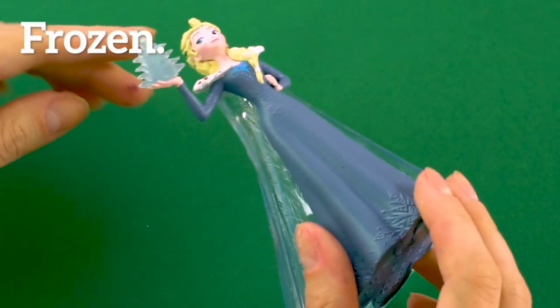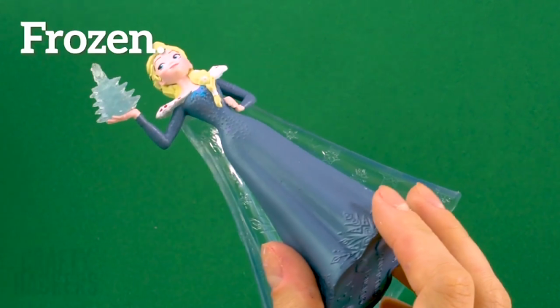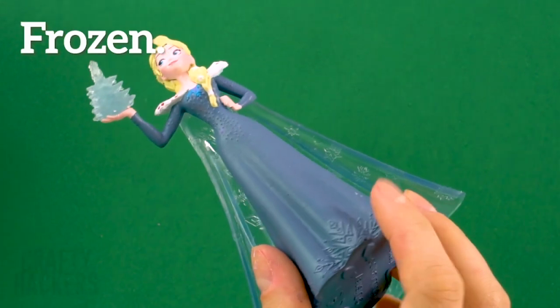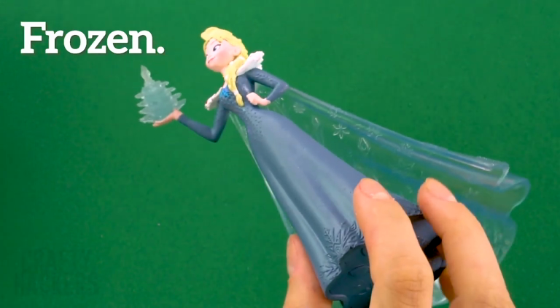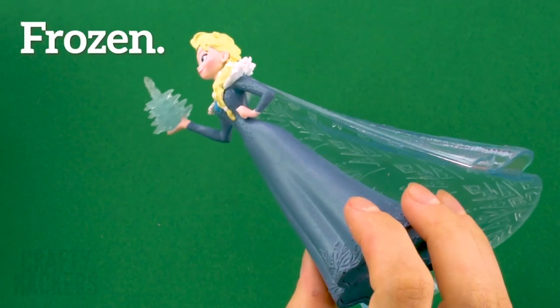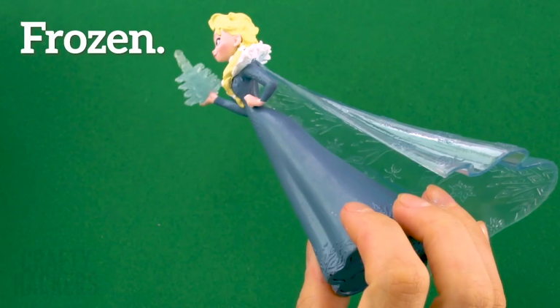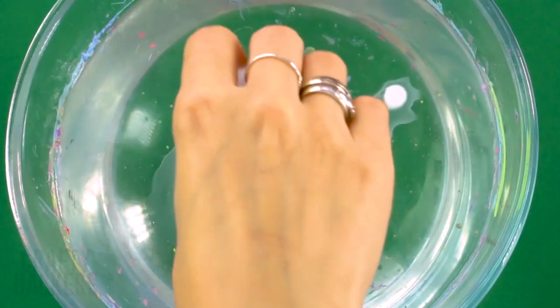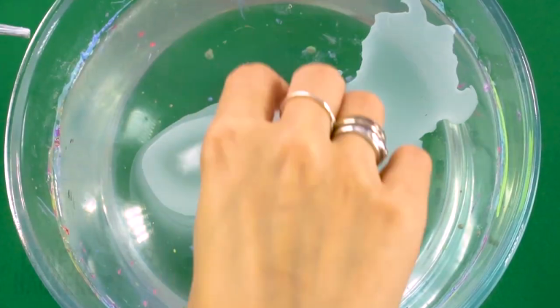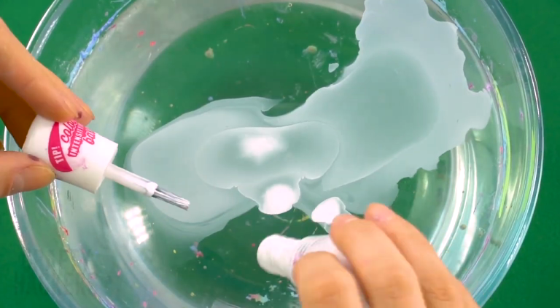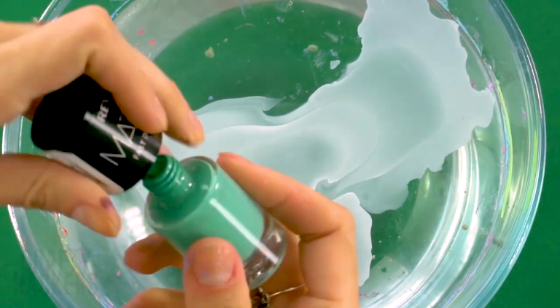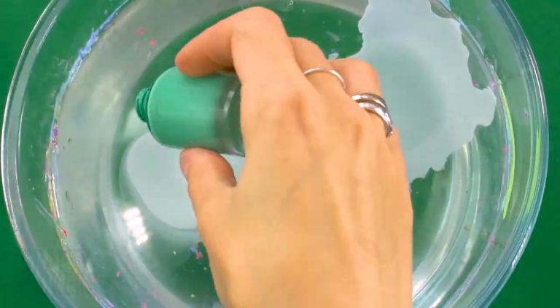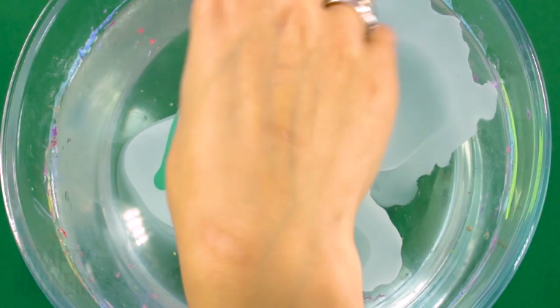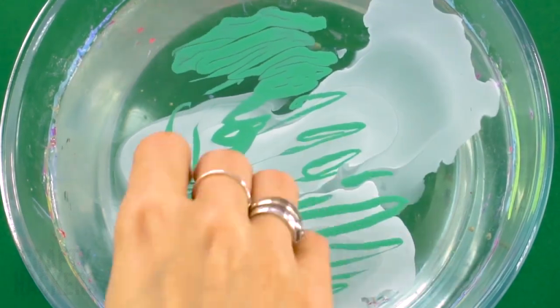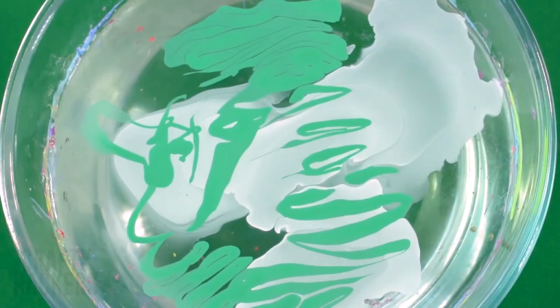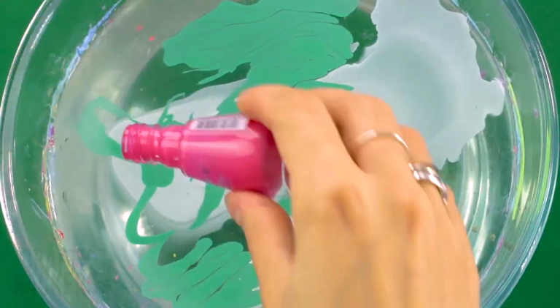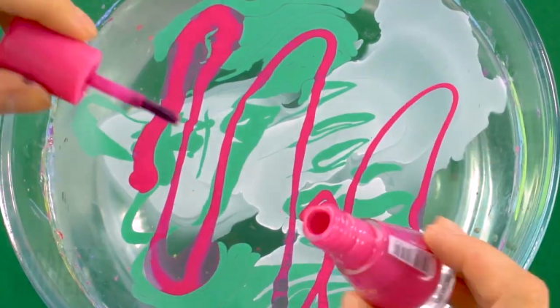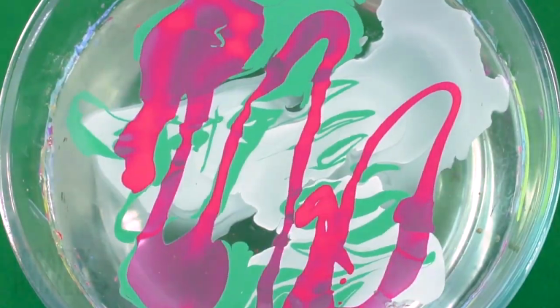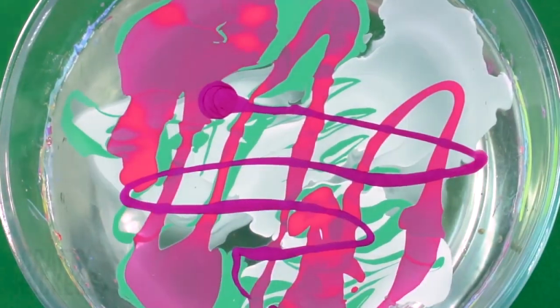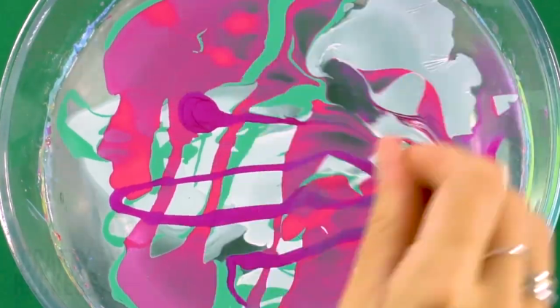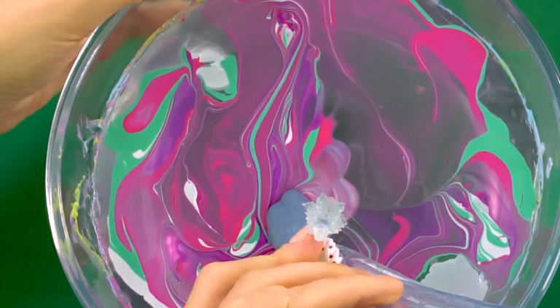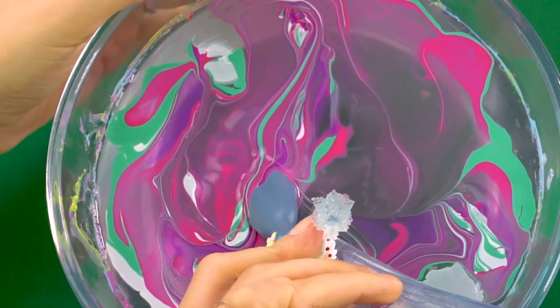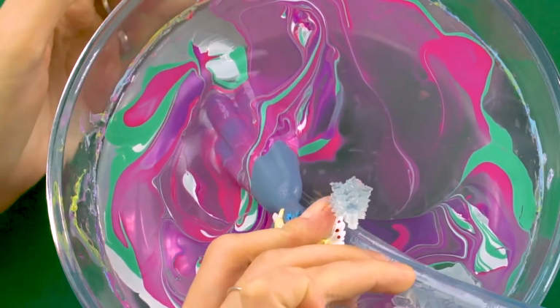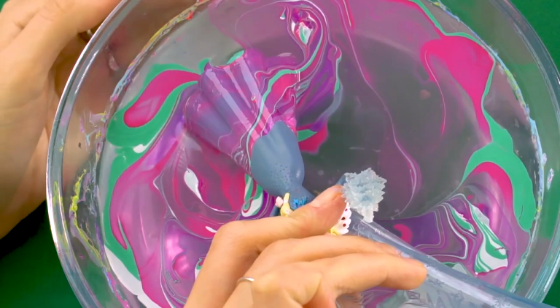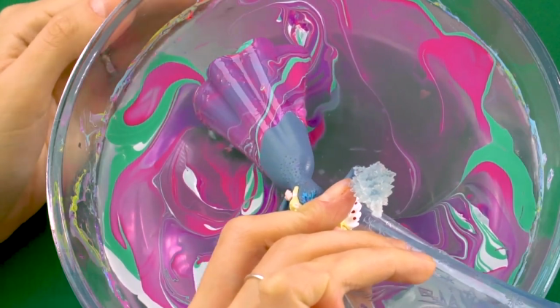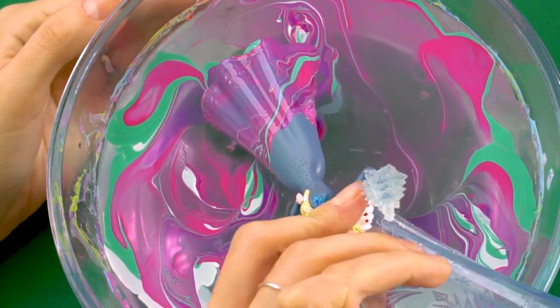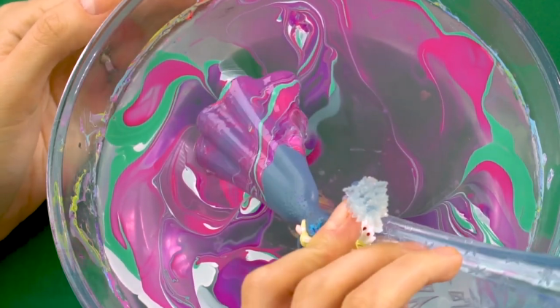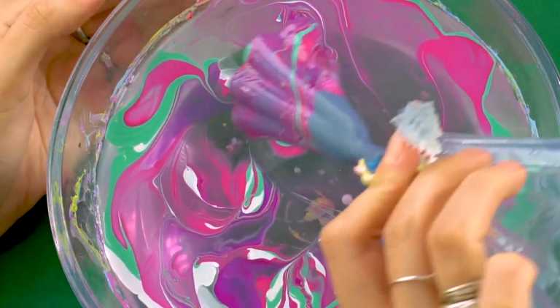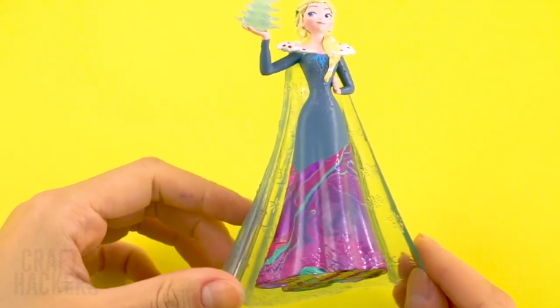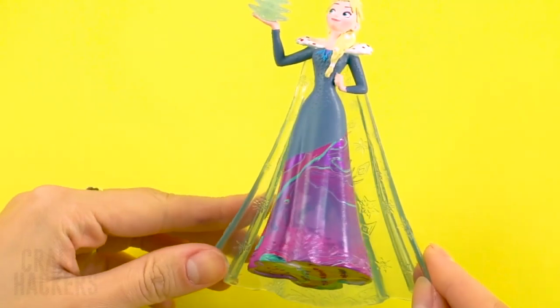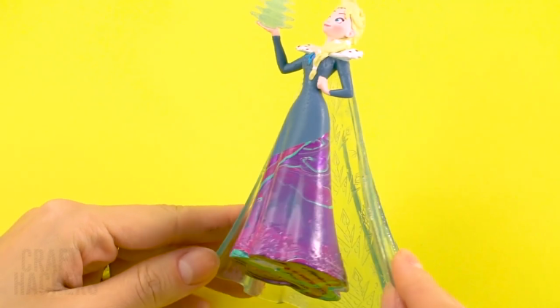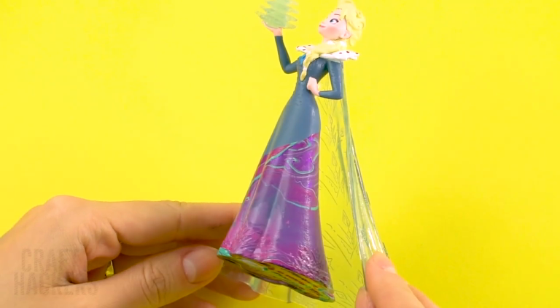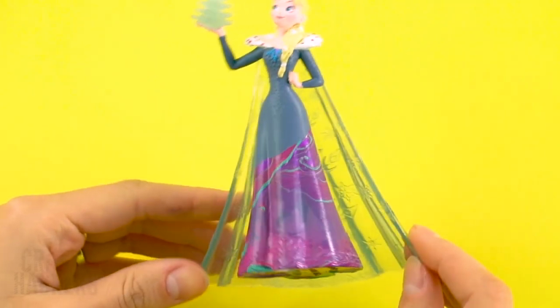Frozen design: Alice's dress — with hydro dip, add your favorite nail polish colors to the bowl, then dip the bottom part of her dress in. Wow, she is loving her new designer dress!